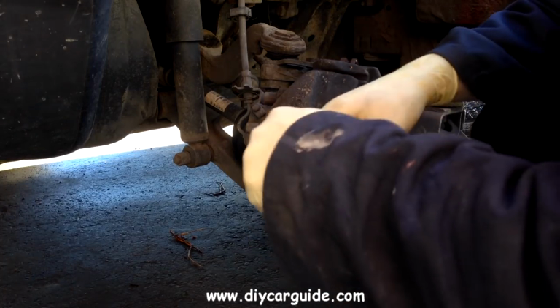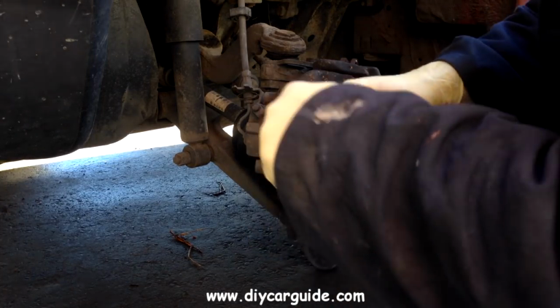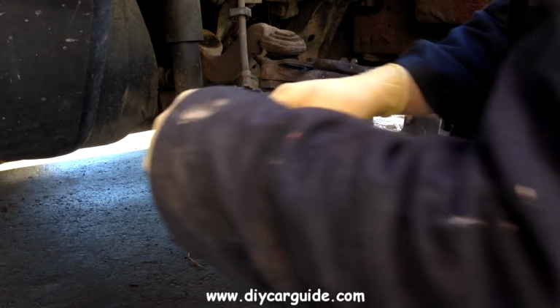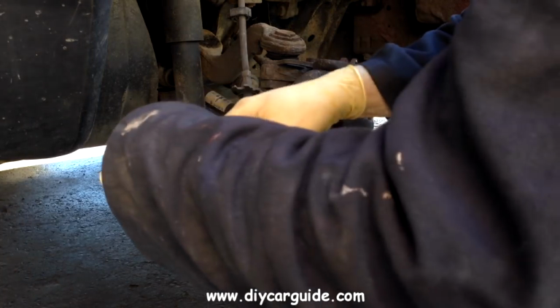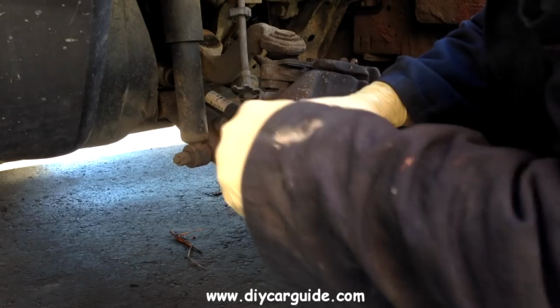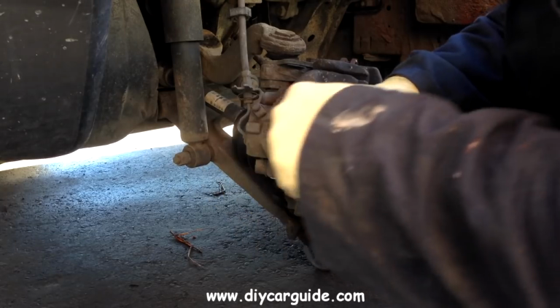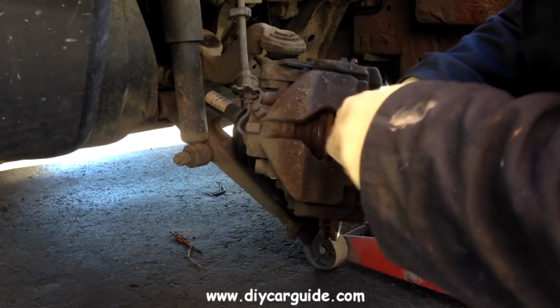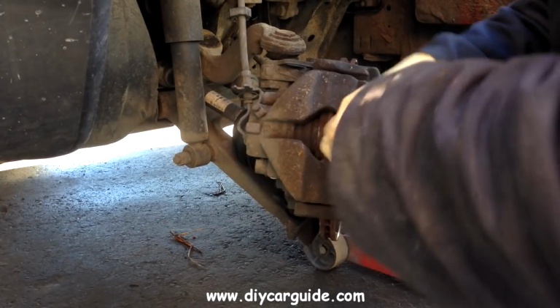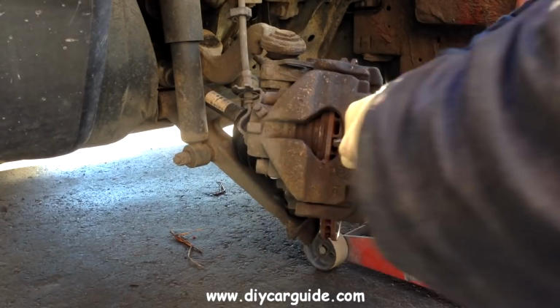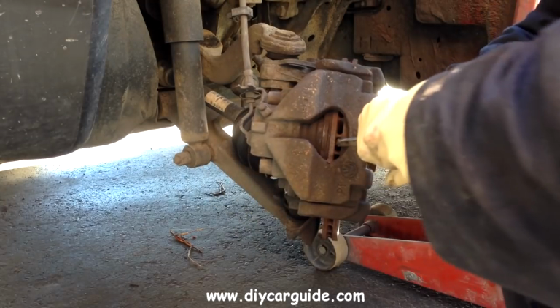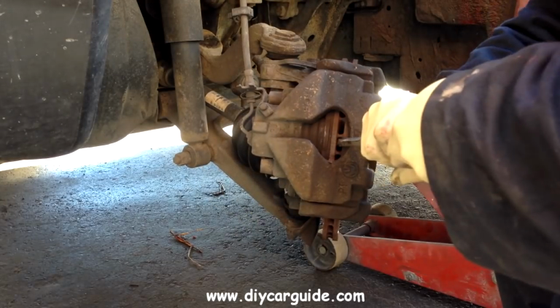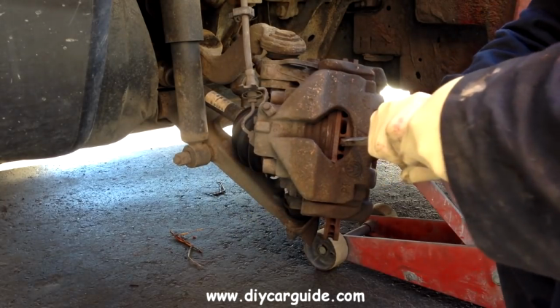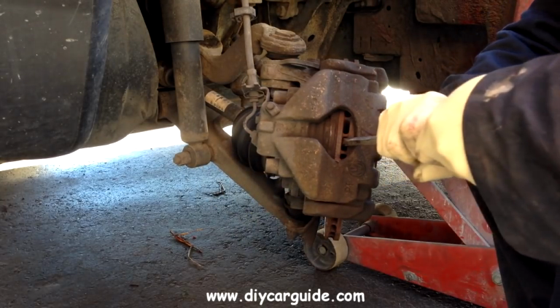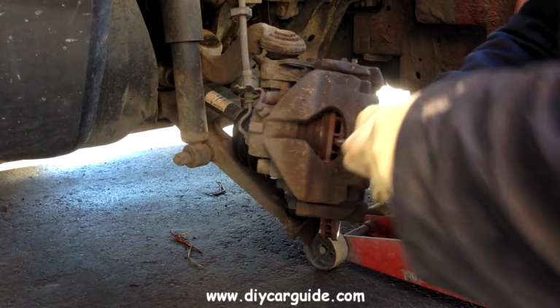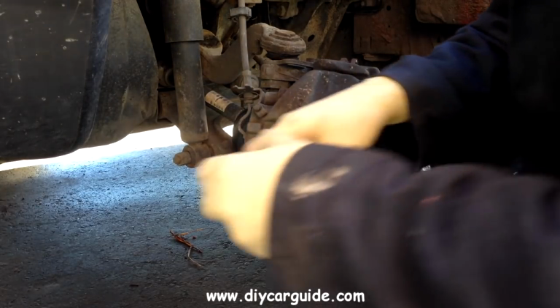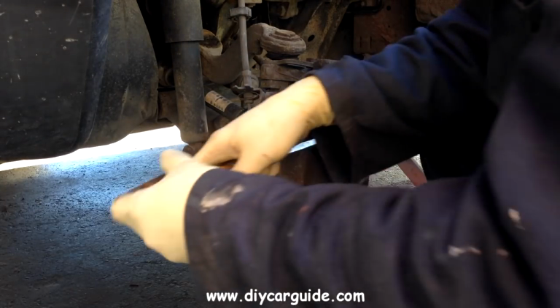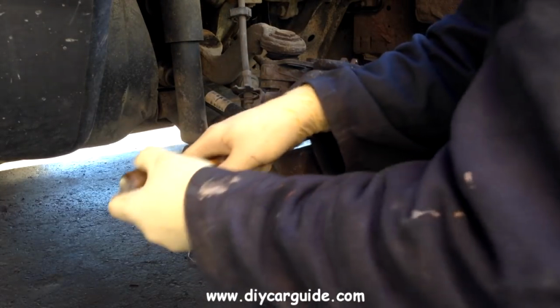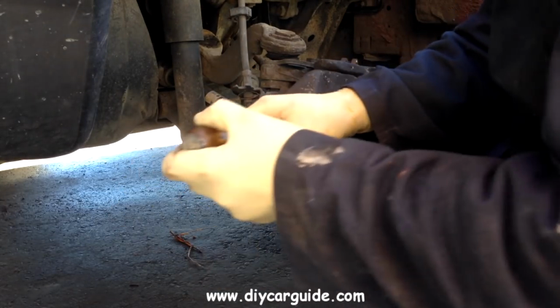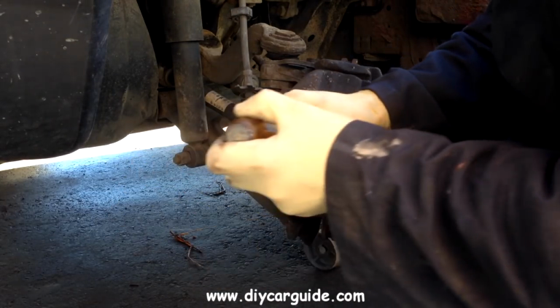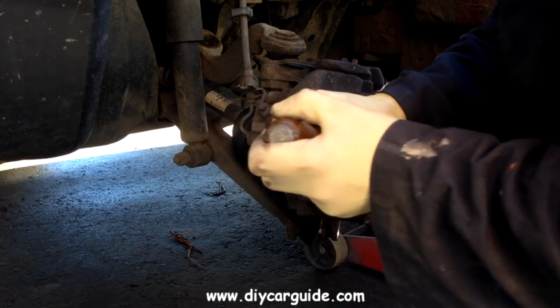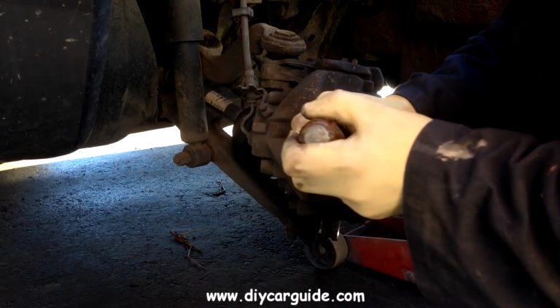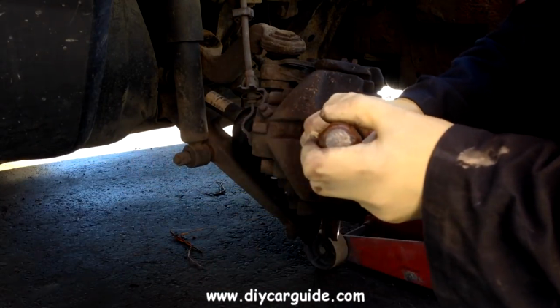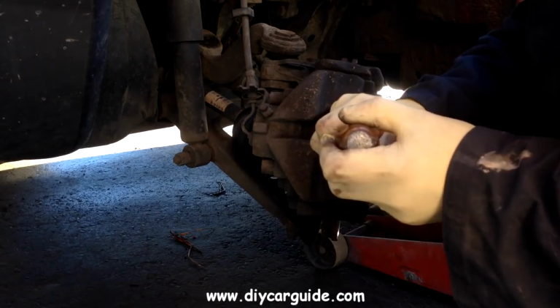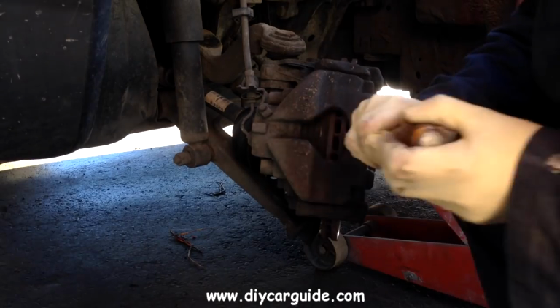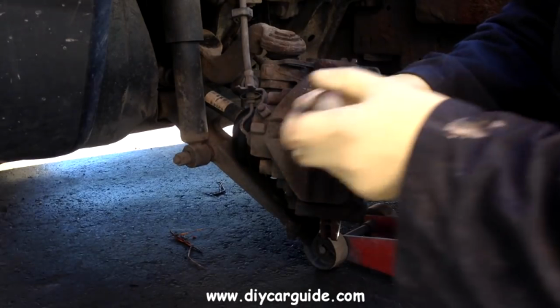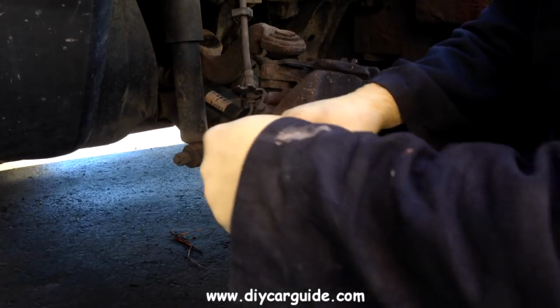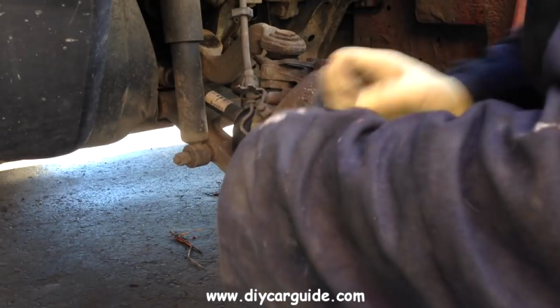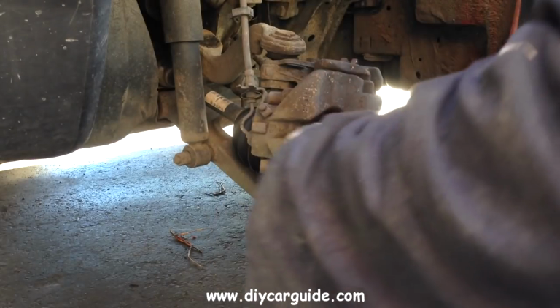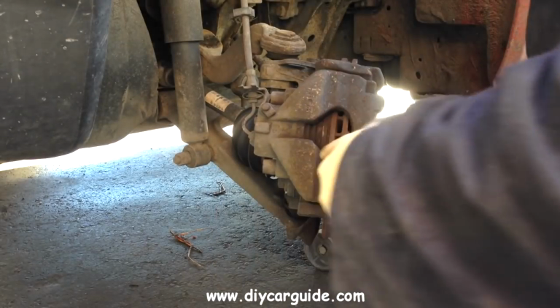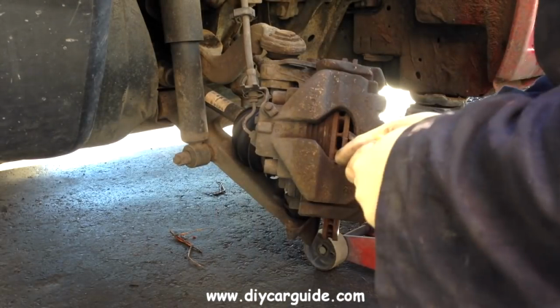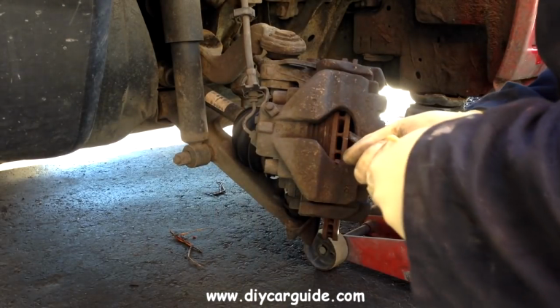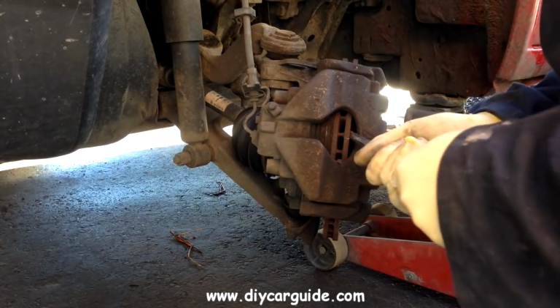Here I am levering the old pads and the caliper piston back into the caliper to make room for the new pads when the time comes.